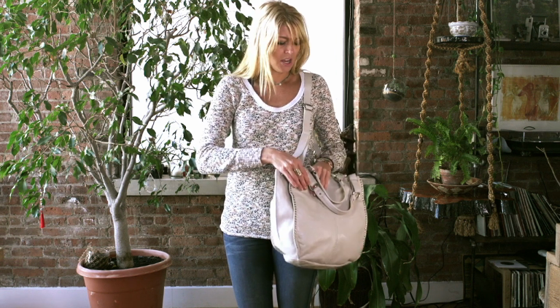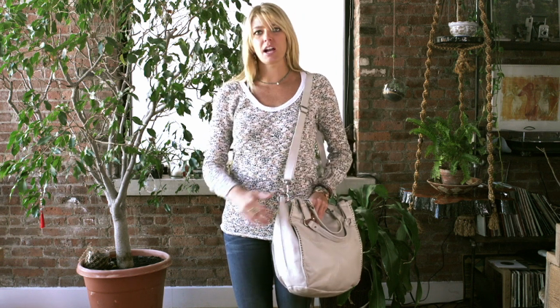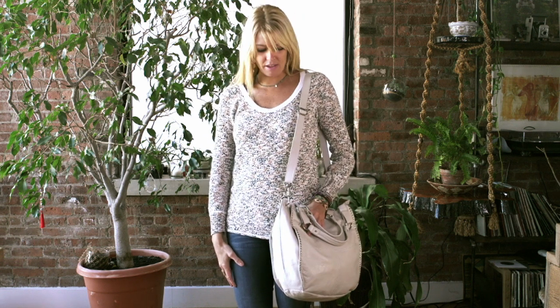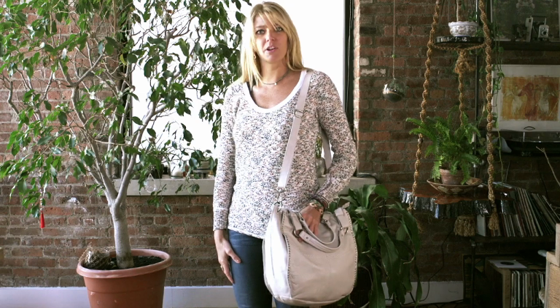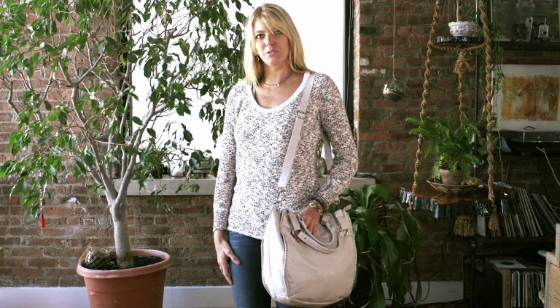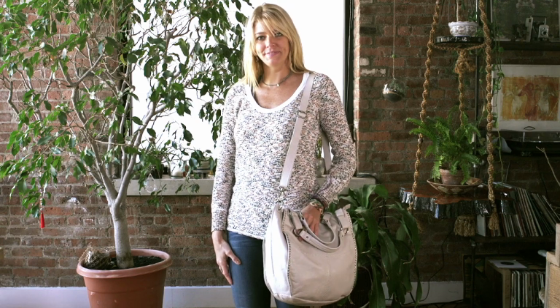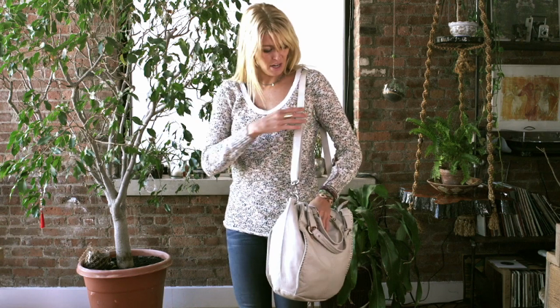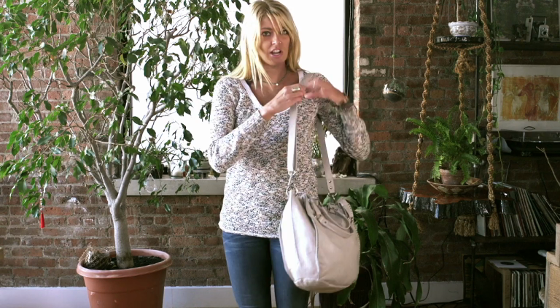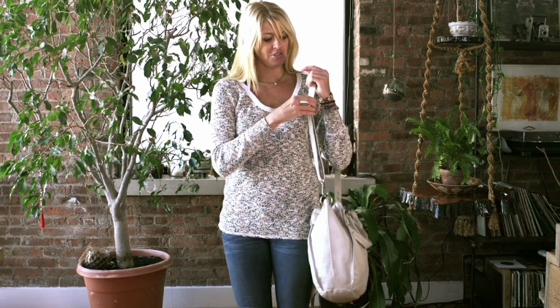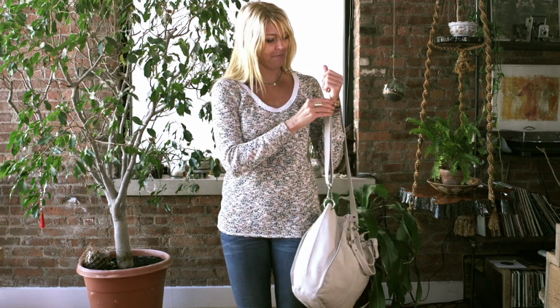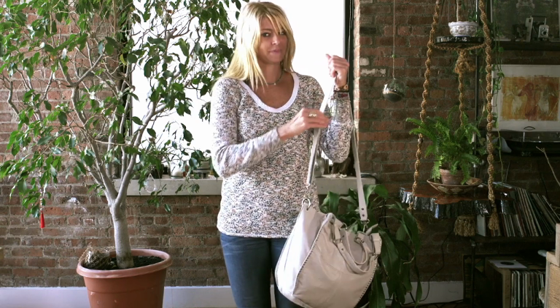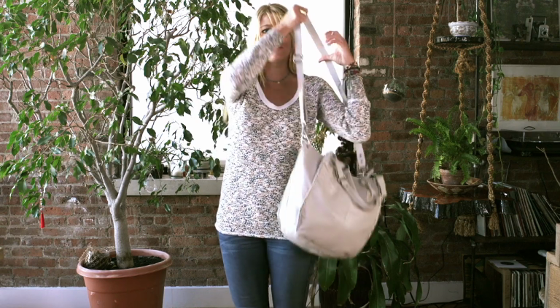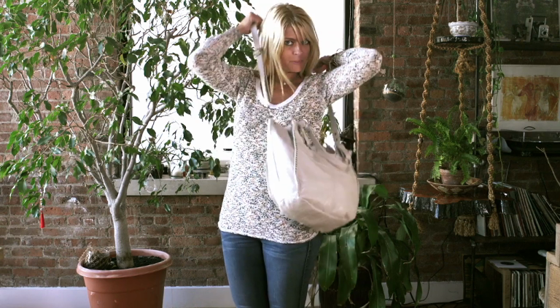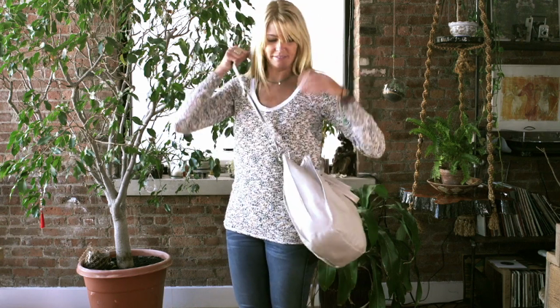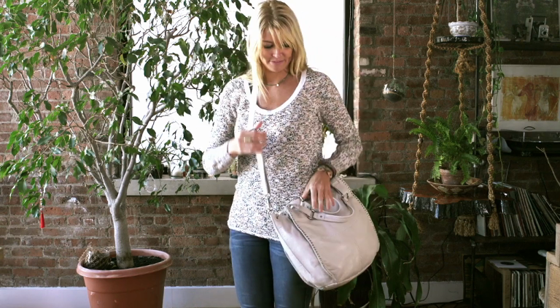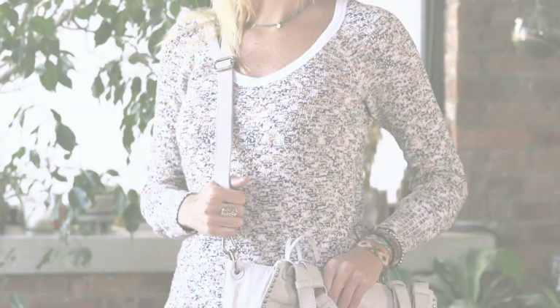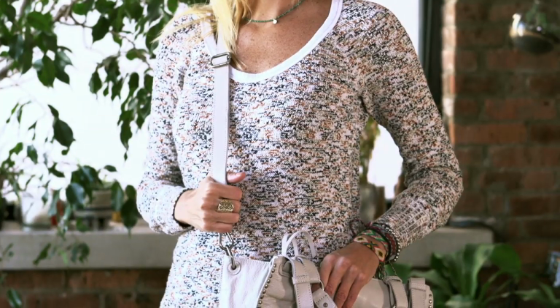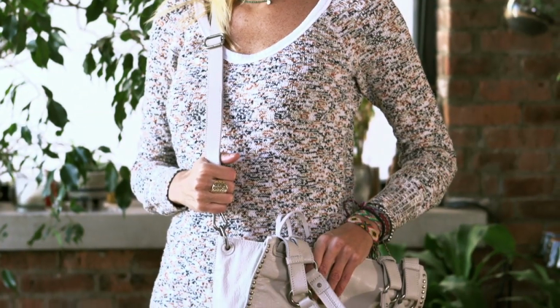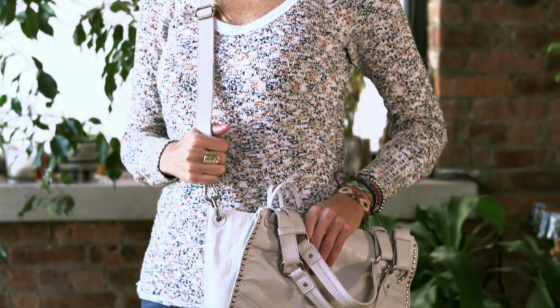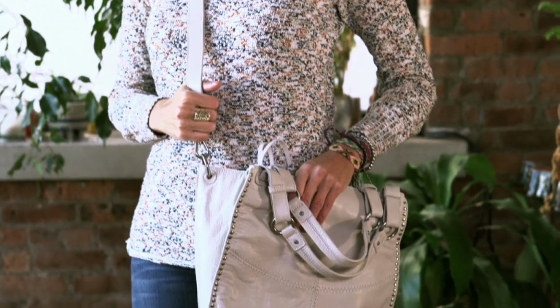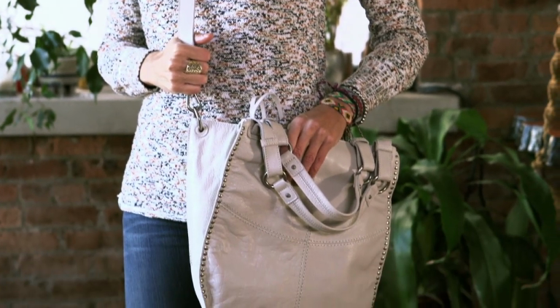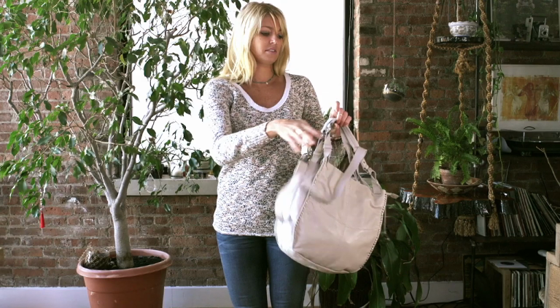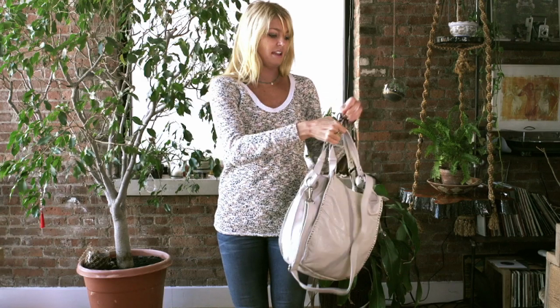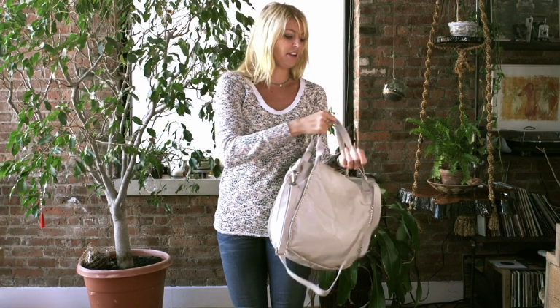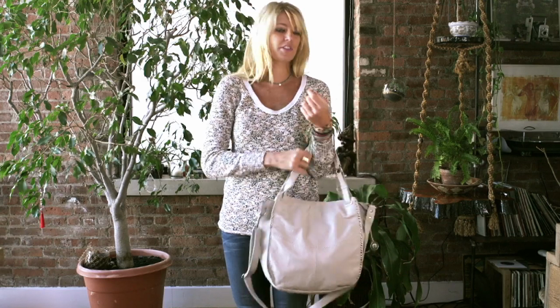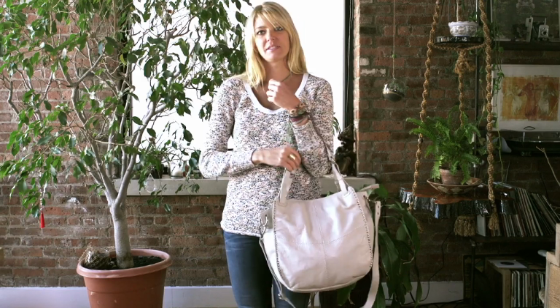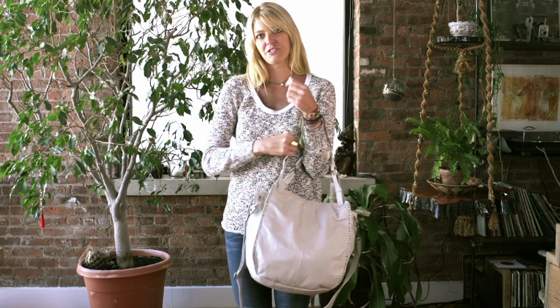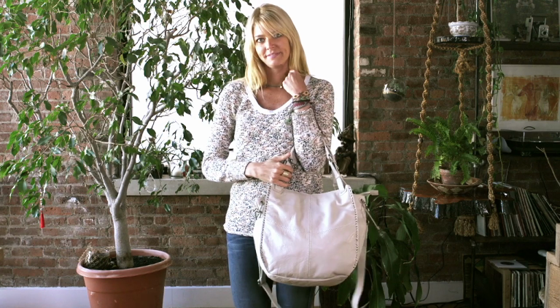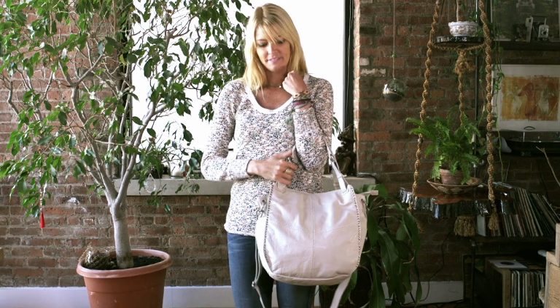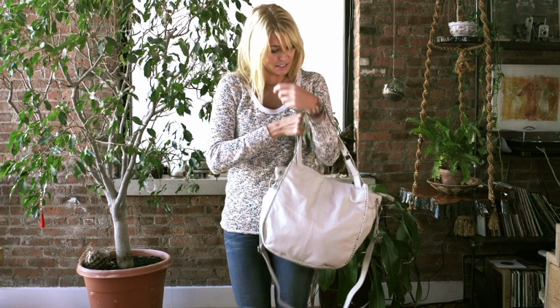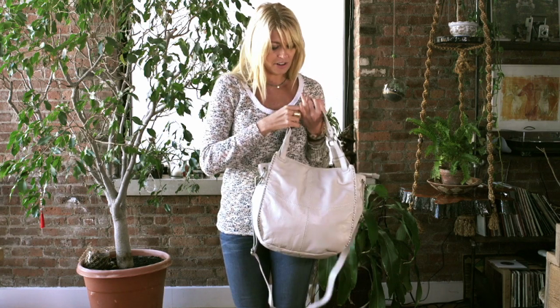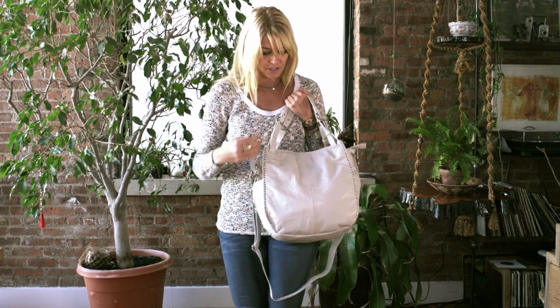You can wear it a couple ways. You can wear it over the shoulder, you can adjust the strap, wear it as a crossbody. And you can also use the double handles and carry it over the arm as a satchel. It has a lot of great features.